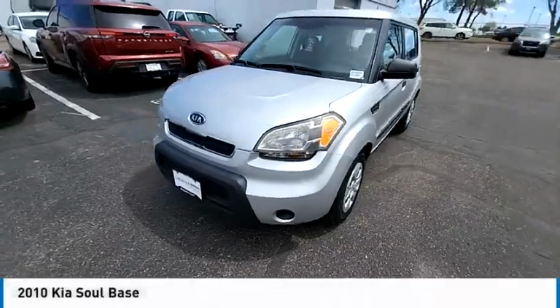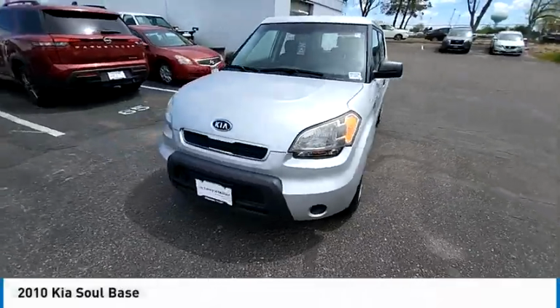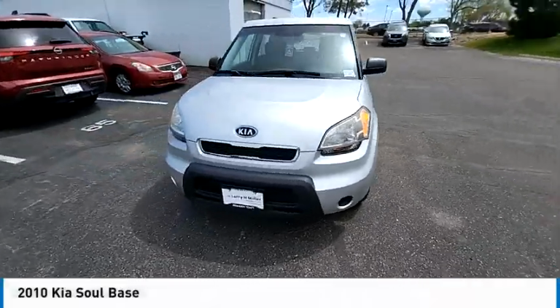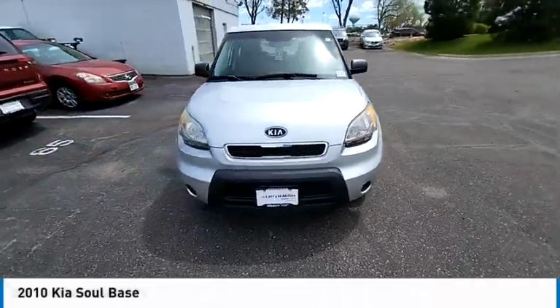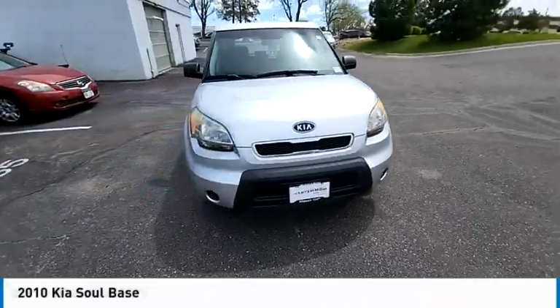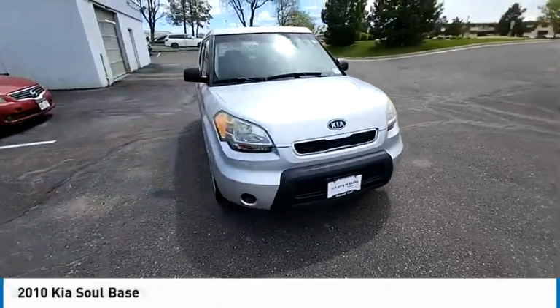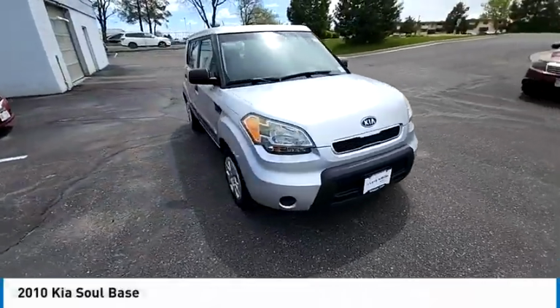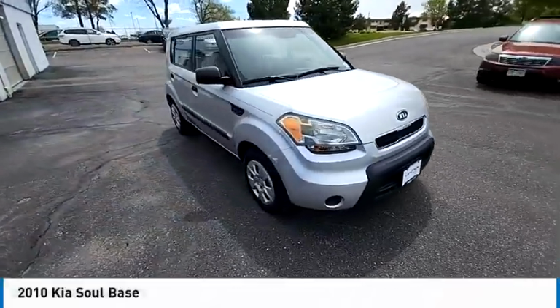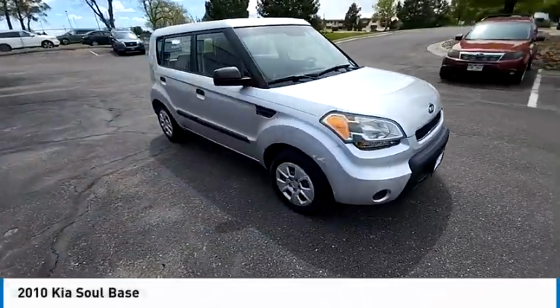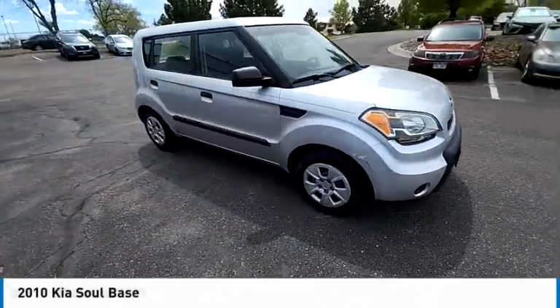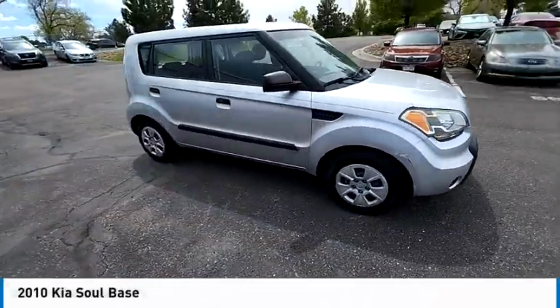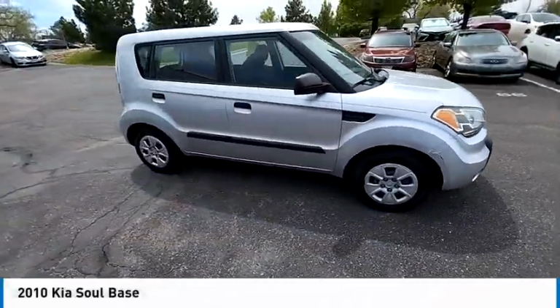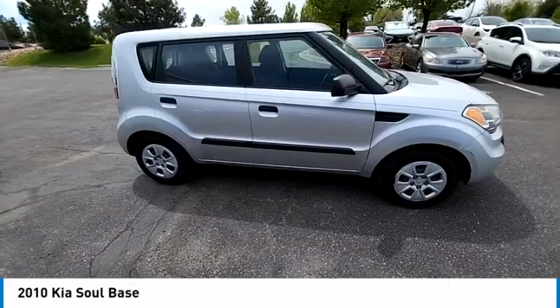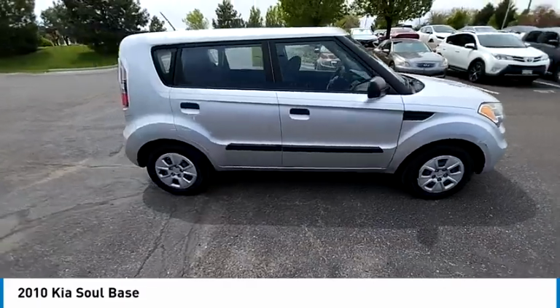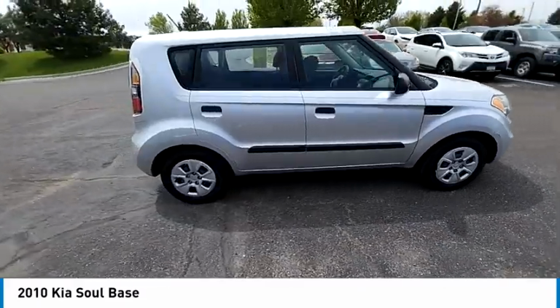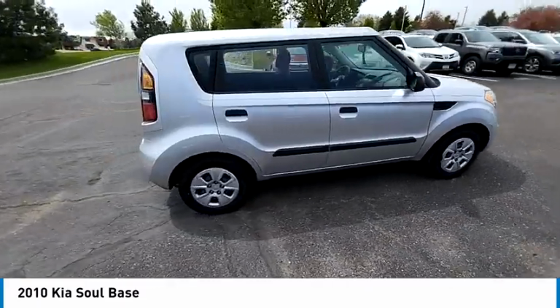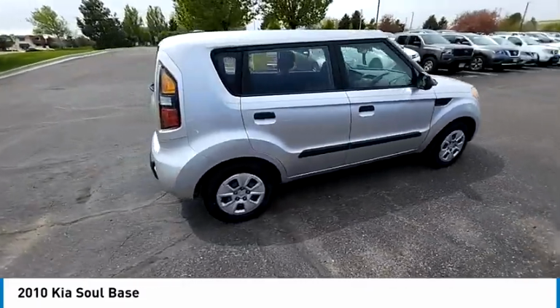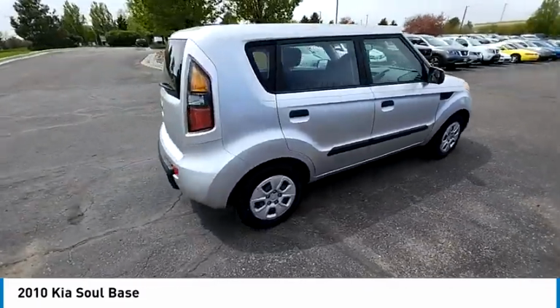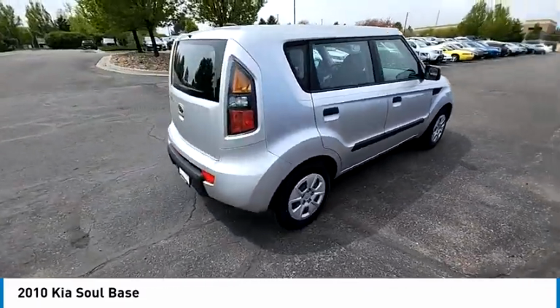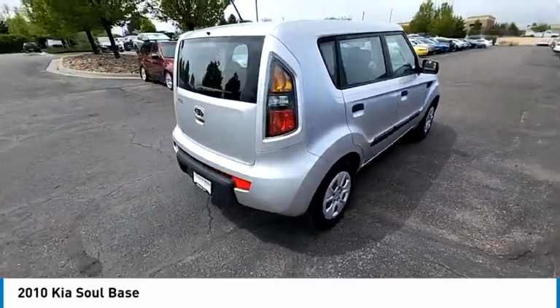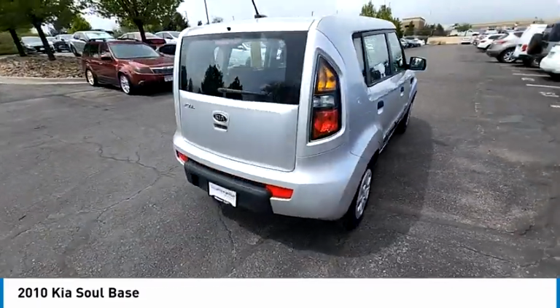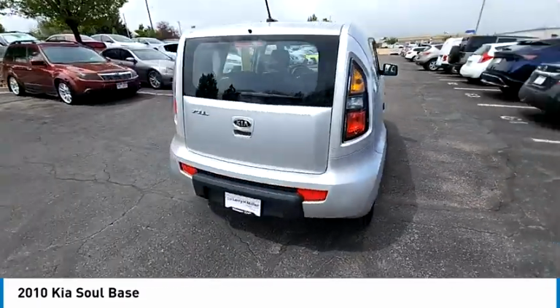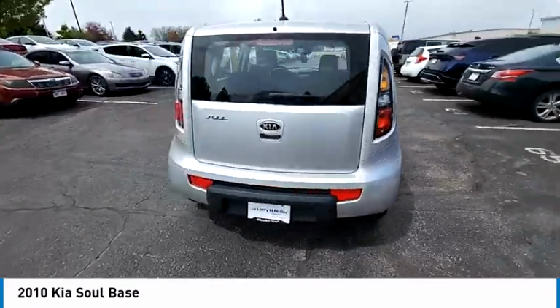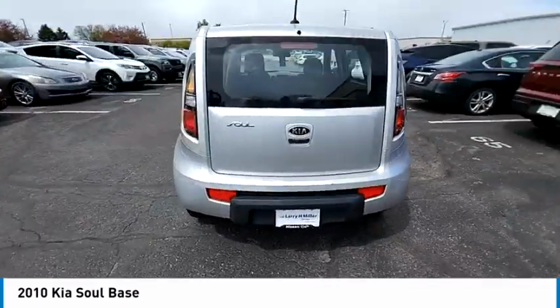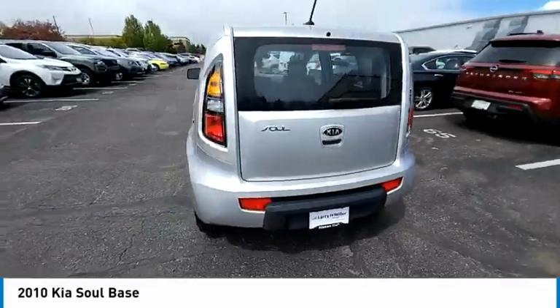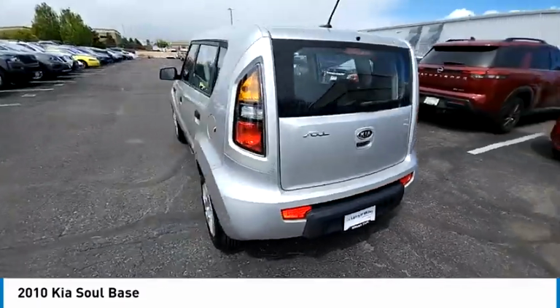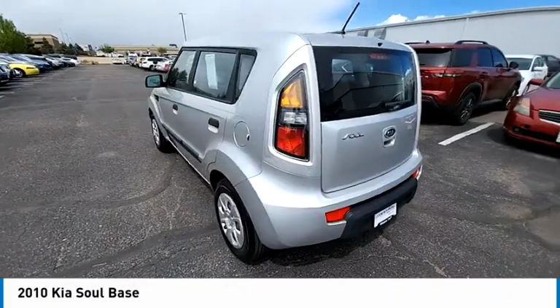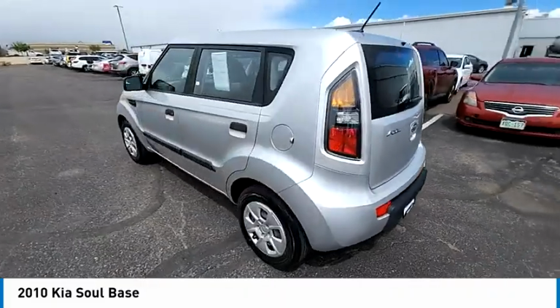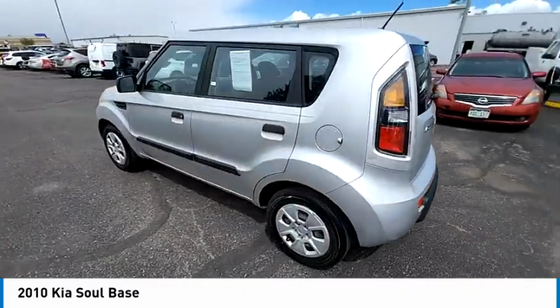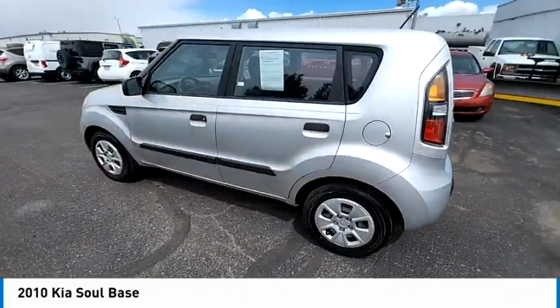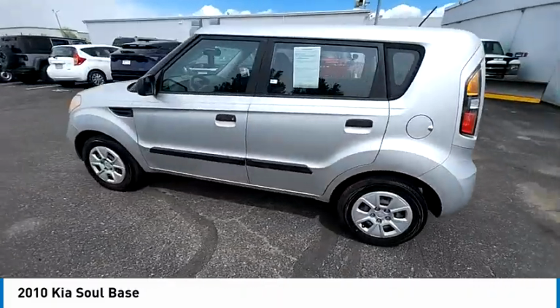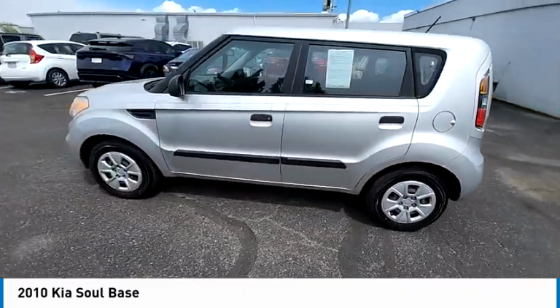Come test drive the 2010 Soul. The Soul is quick and ready with its innovative, catchy style, a sharp, roomy and well-fitted cabin, and a comprehensive list of safety and fun features.